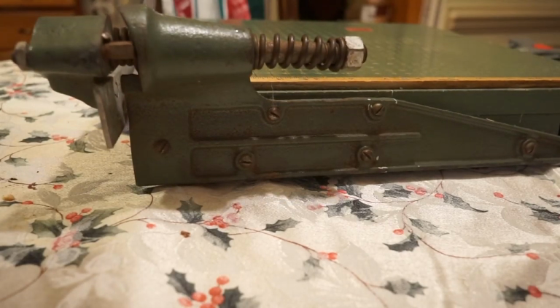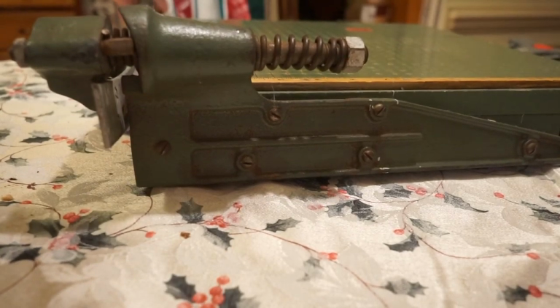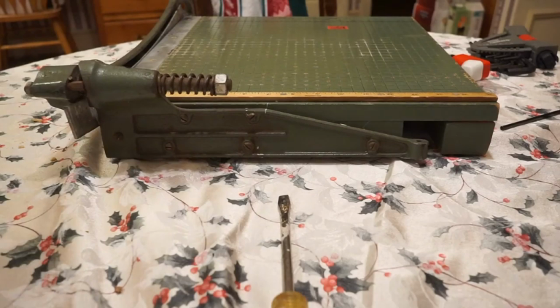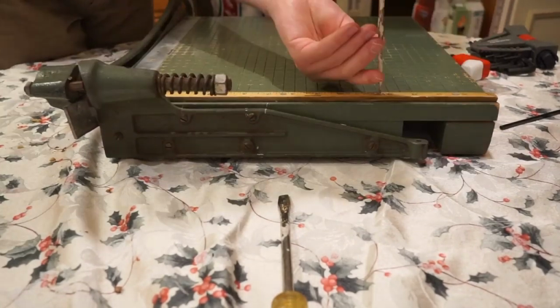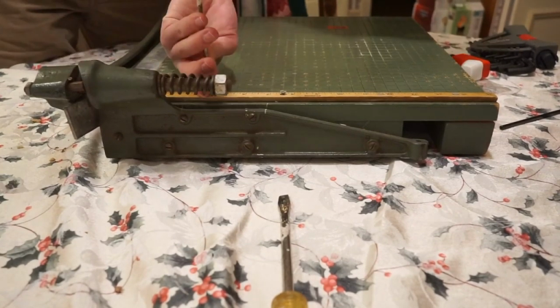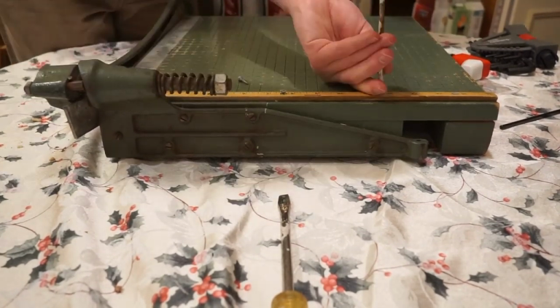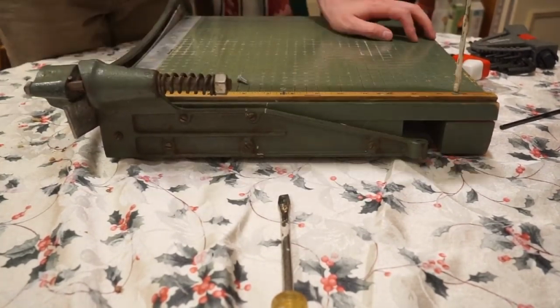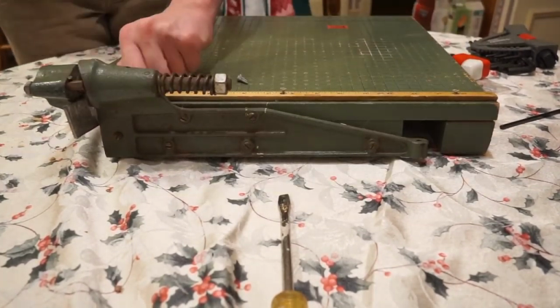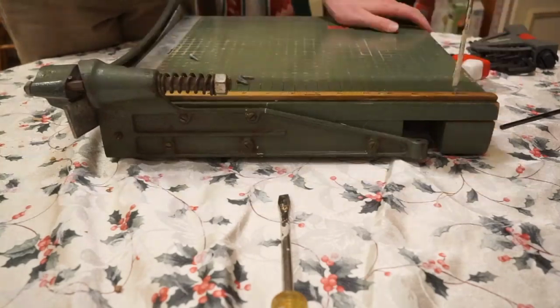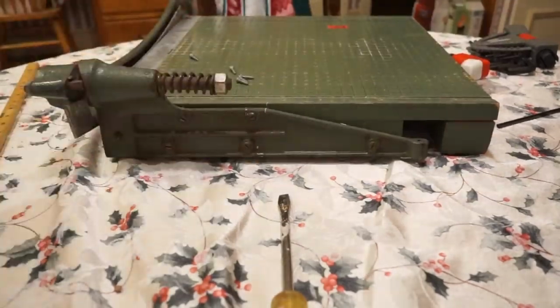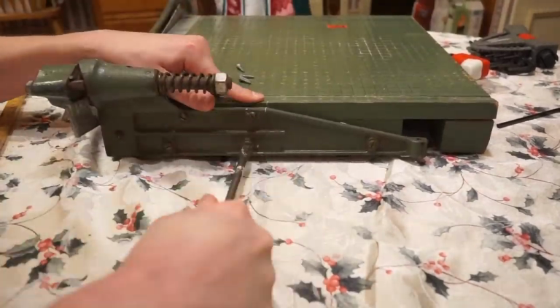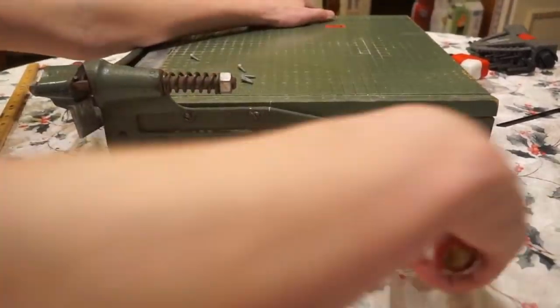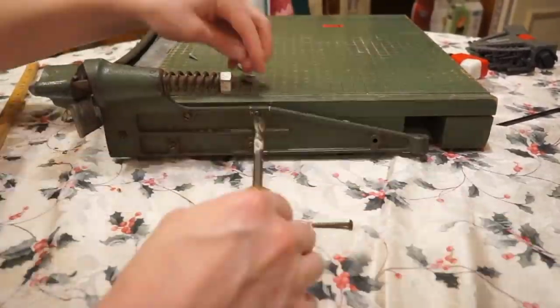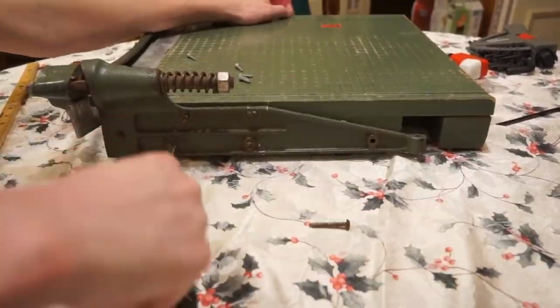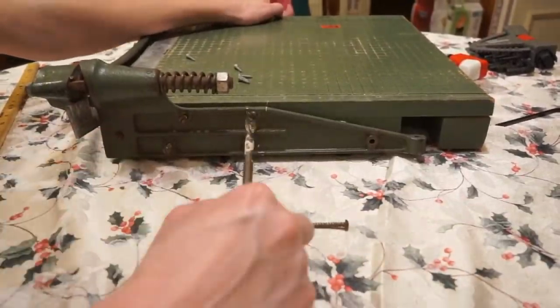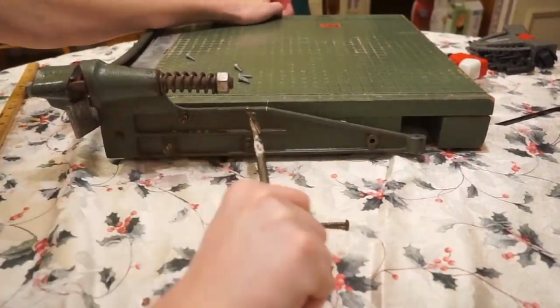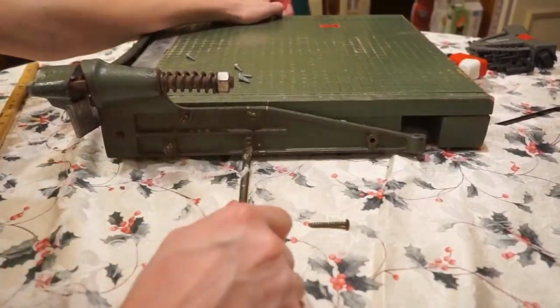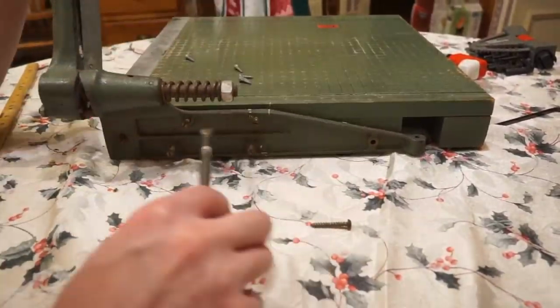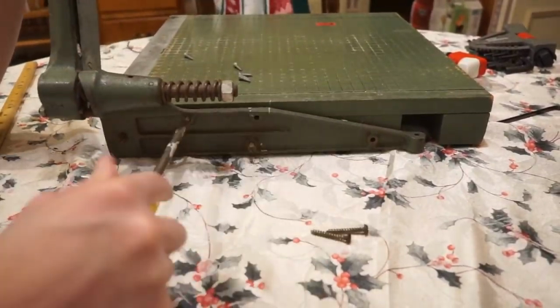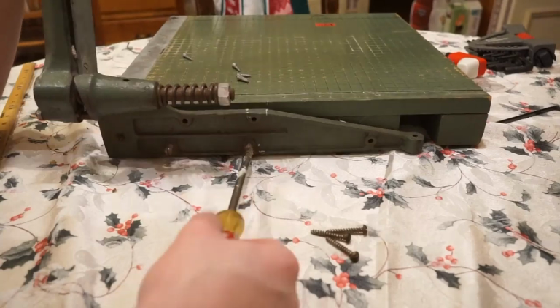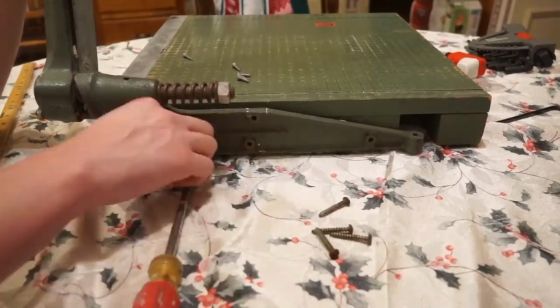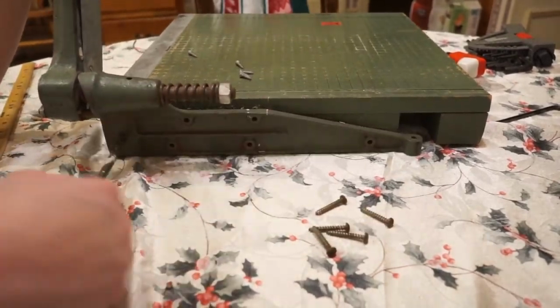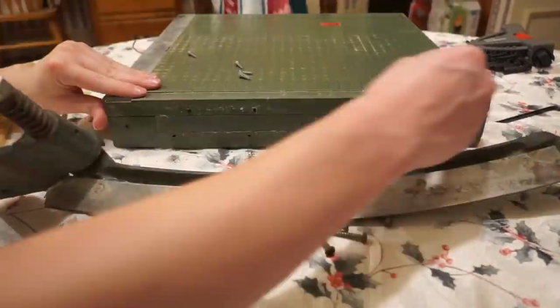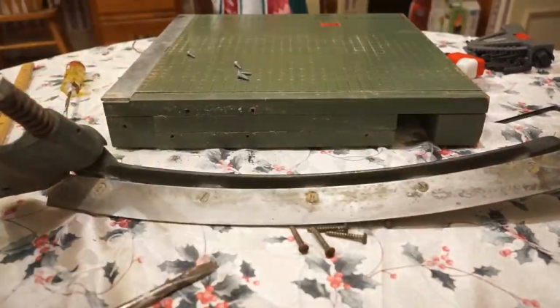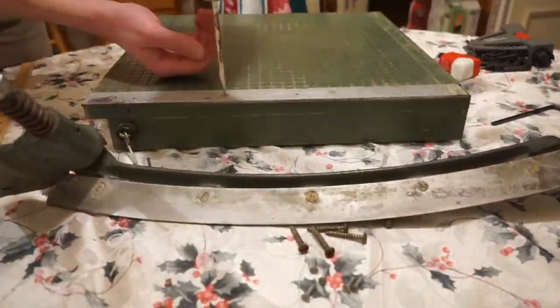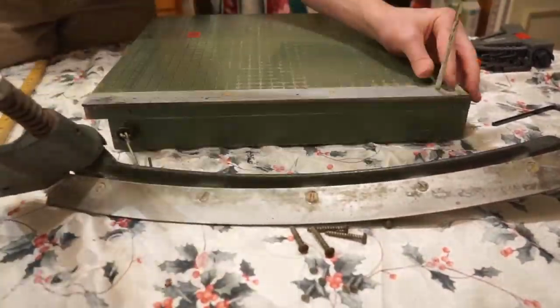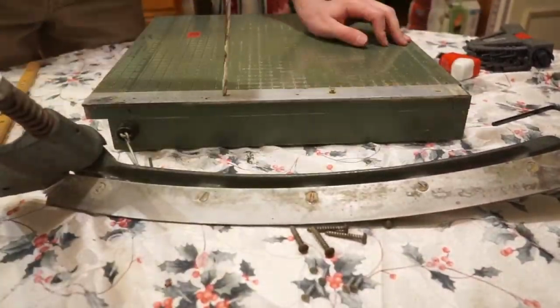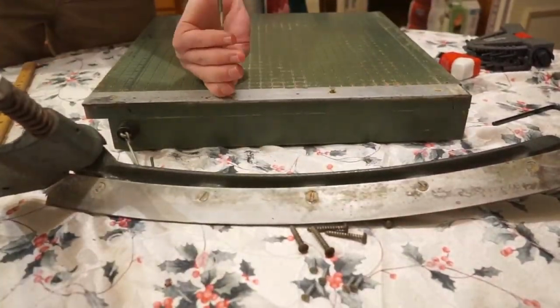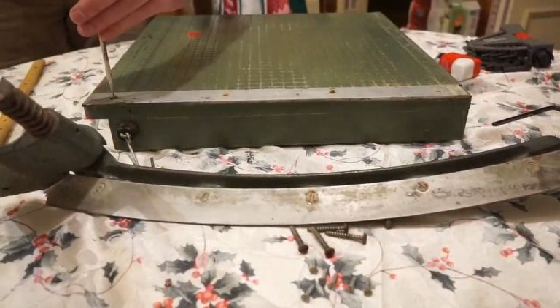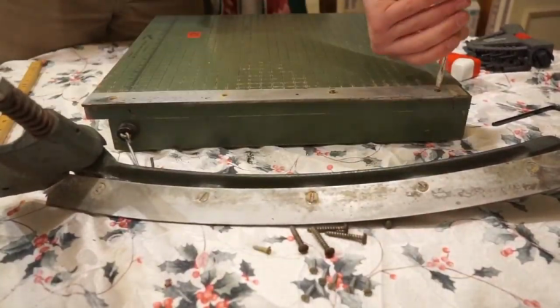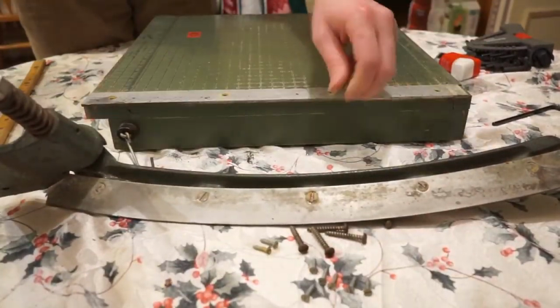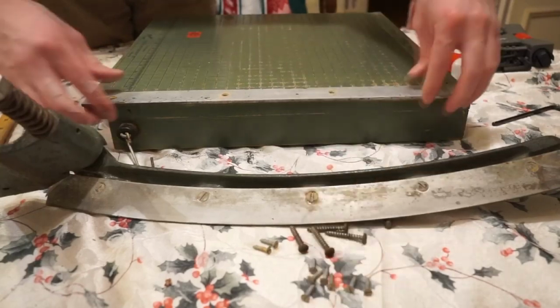My favorite thing with old tools is just how easy they are to take apart and work on. That's probably how I got interested in how things work — because I could take them apart and put them back together. So that's what I'm going to be doing right now.